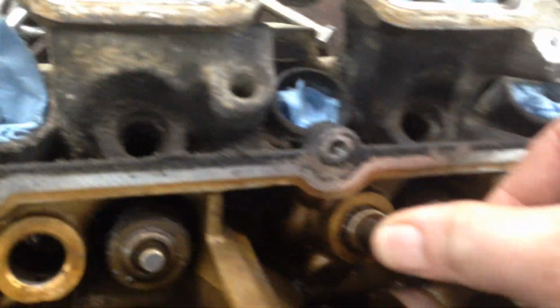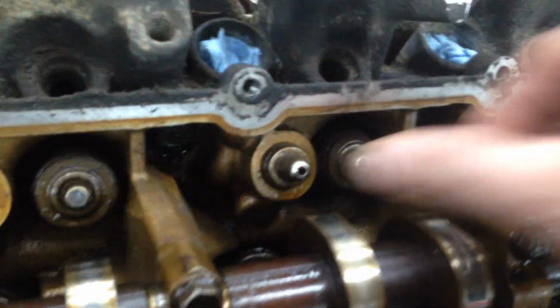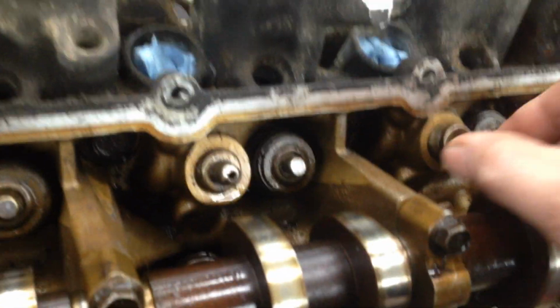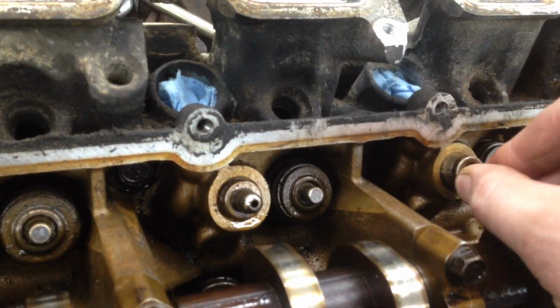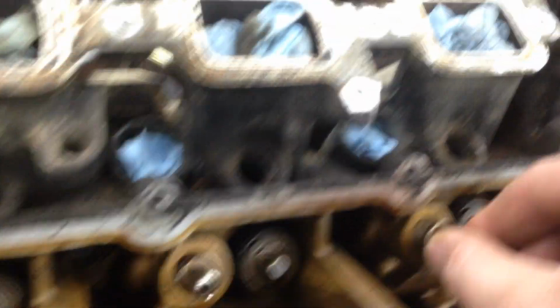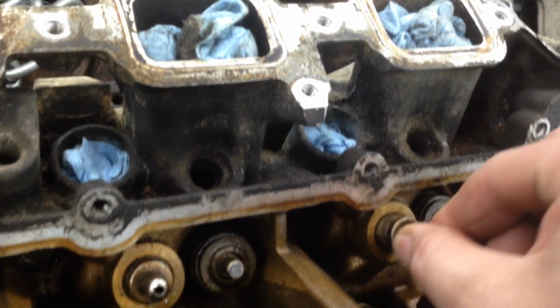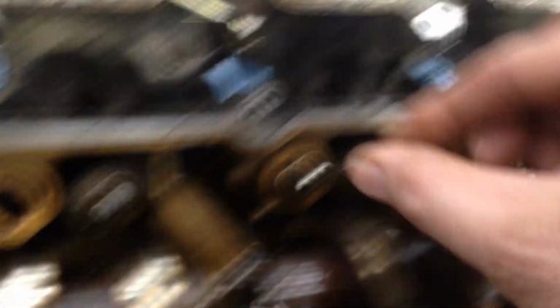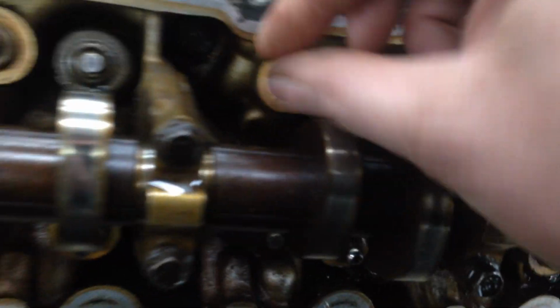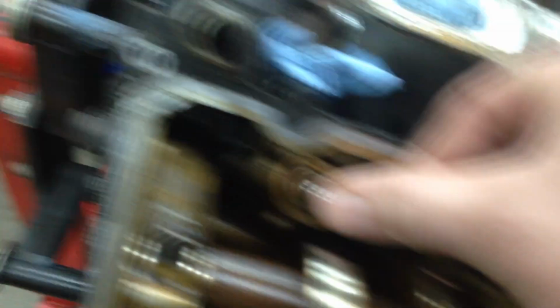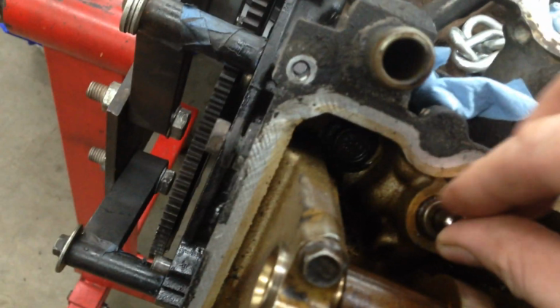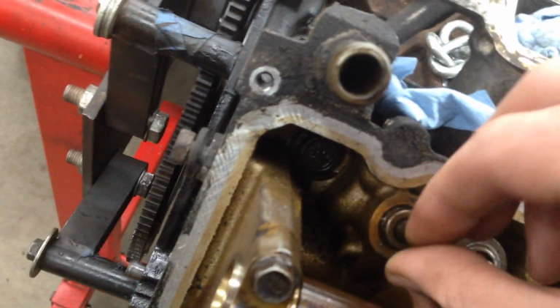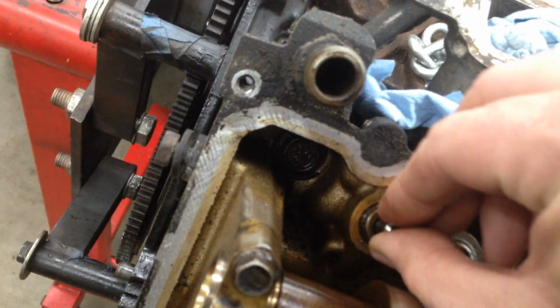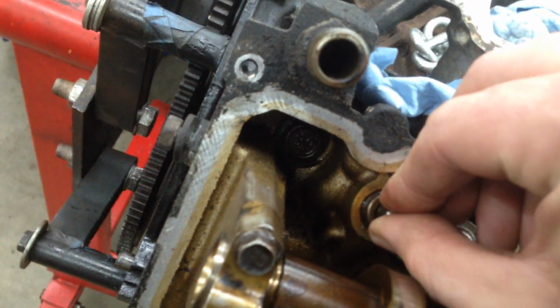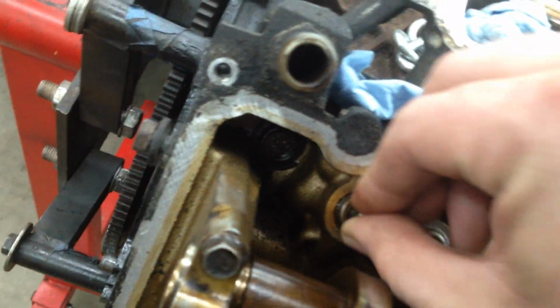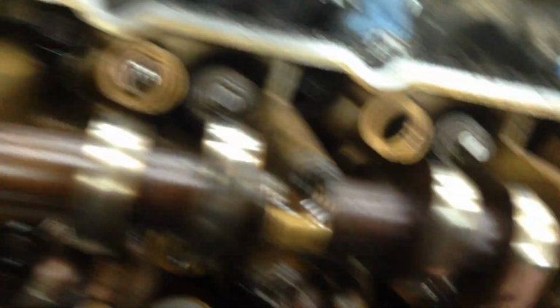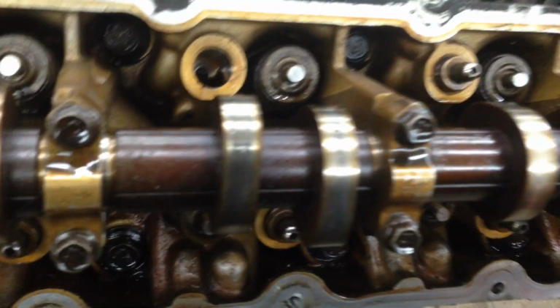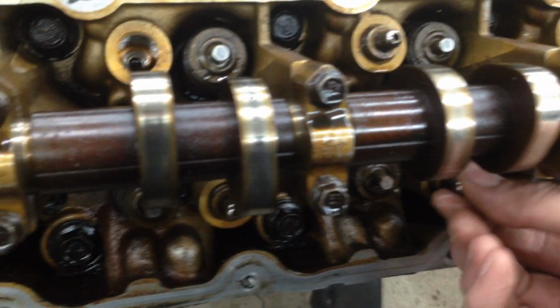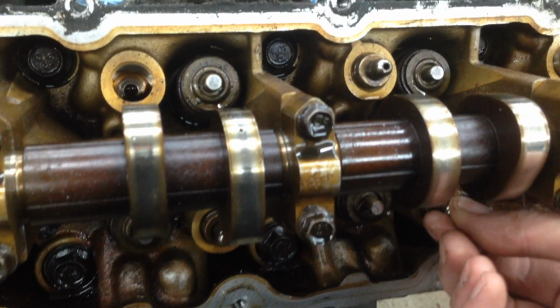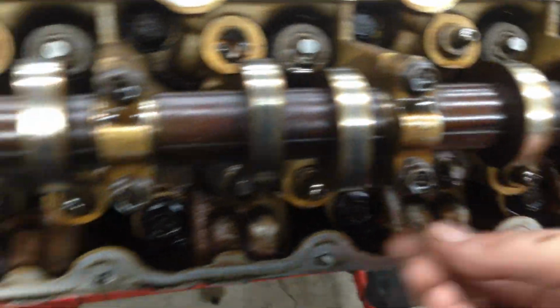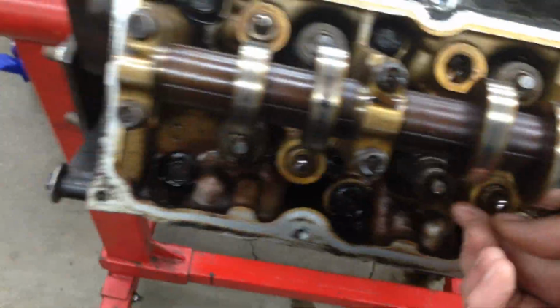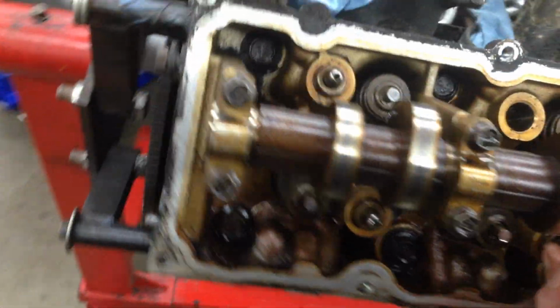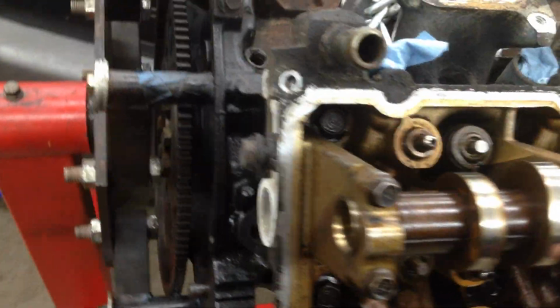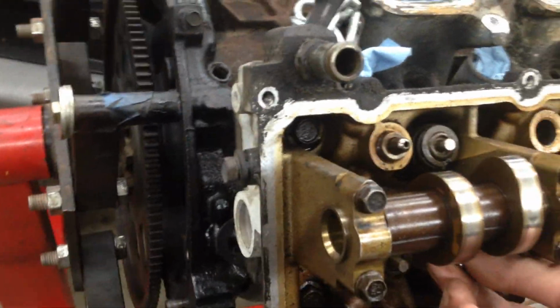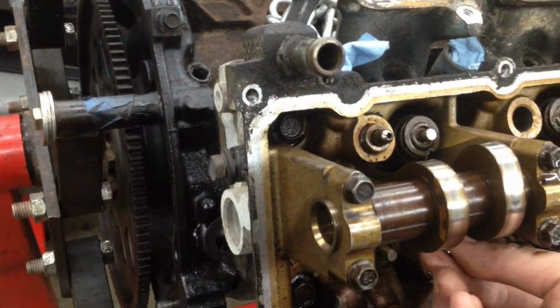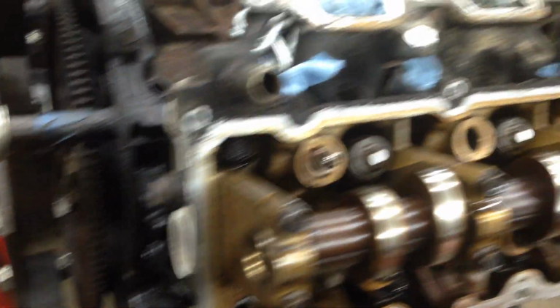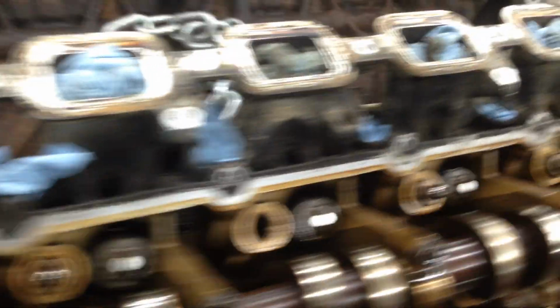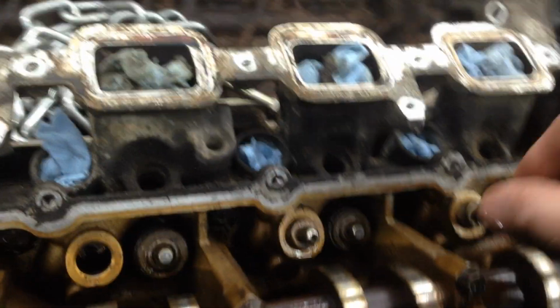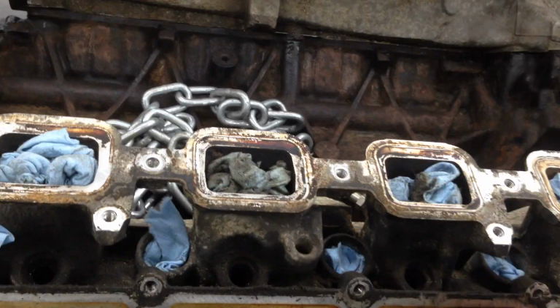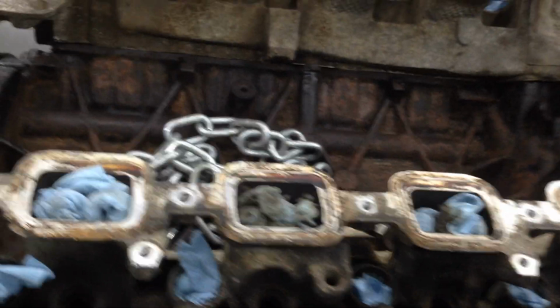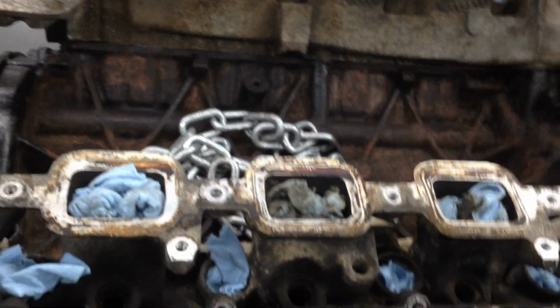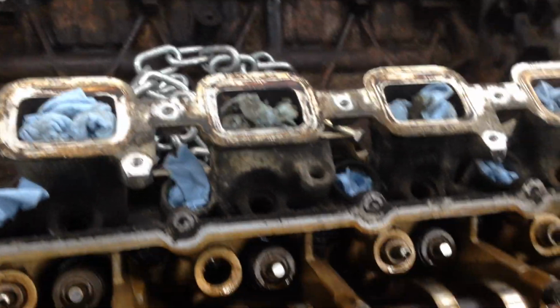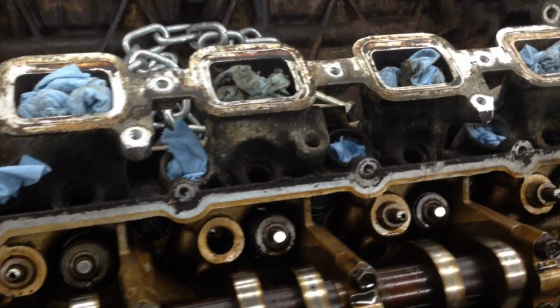This one's stuck. This one's sloppy. This one's sloppy. Sloppy. Sloppy. Sloppy. So basically we're doing a full 16 valves.